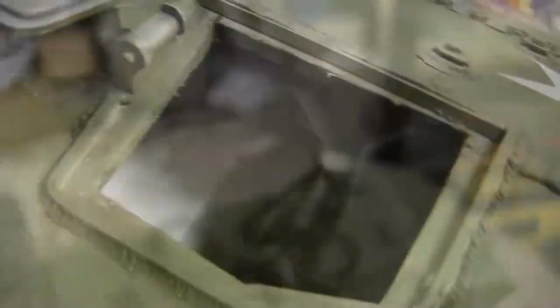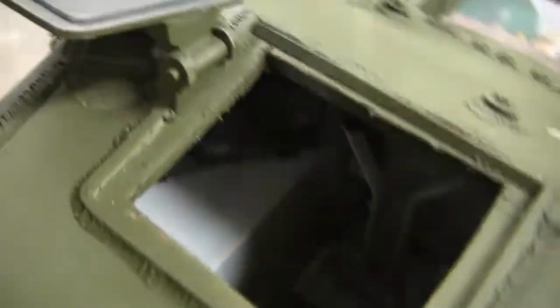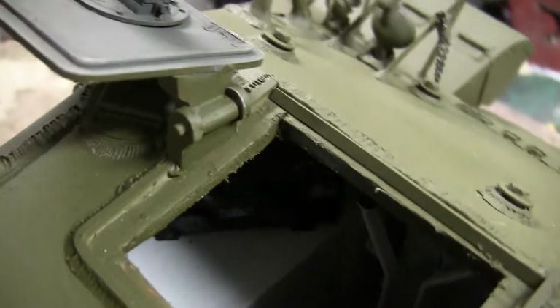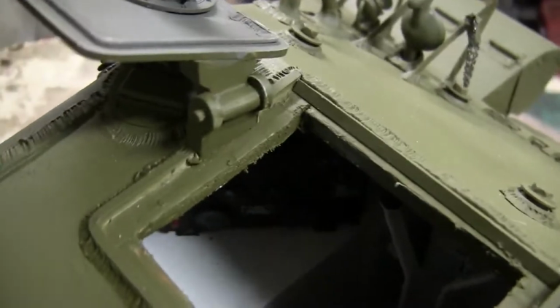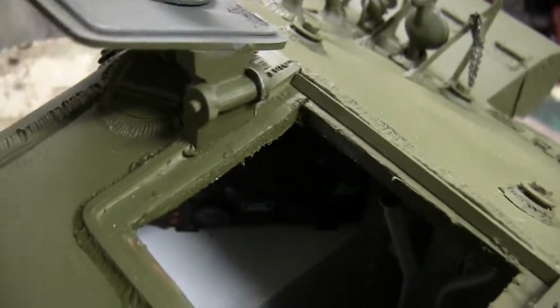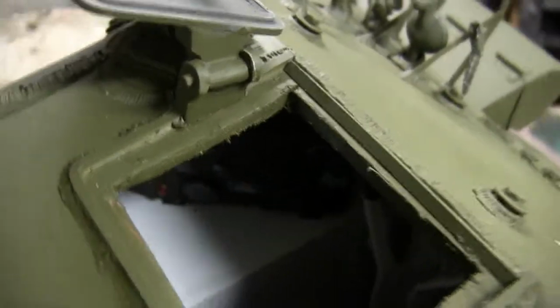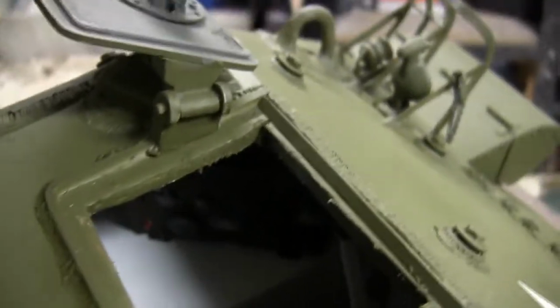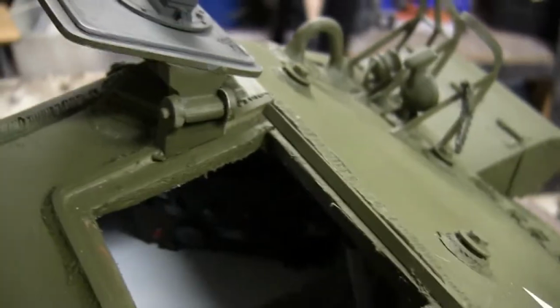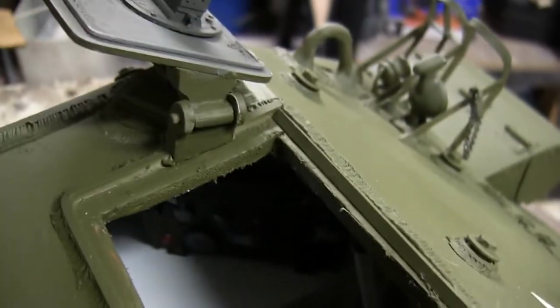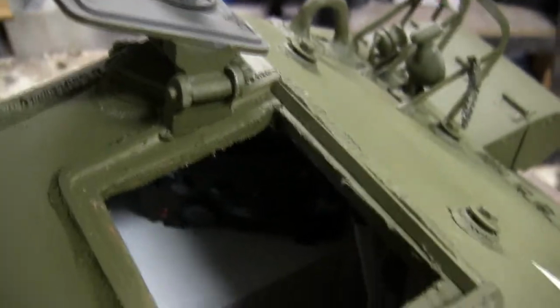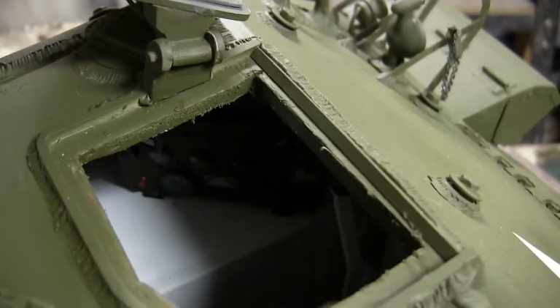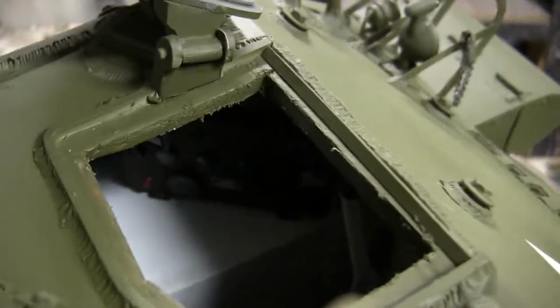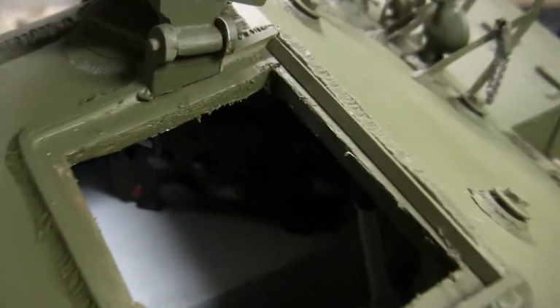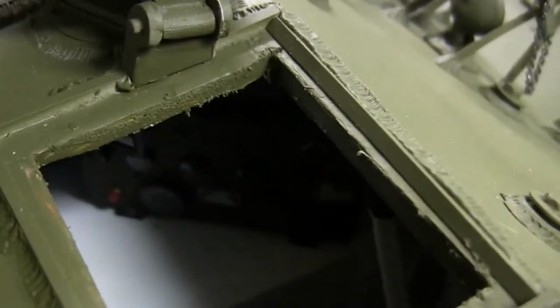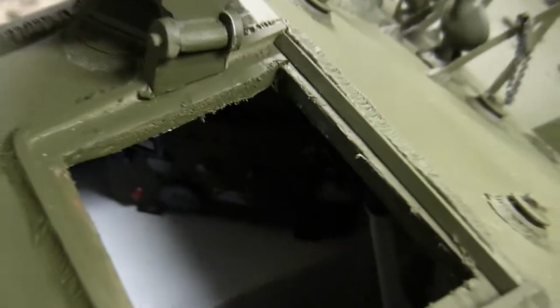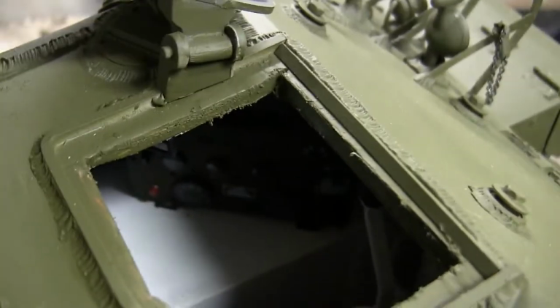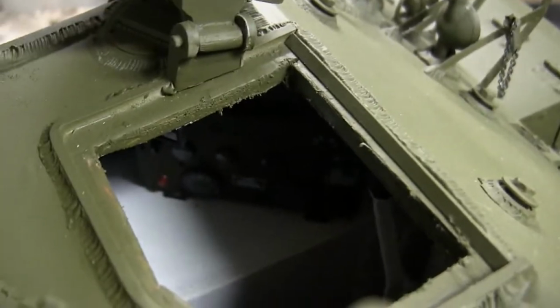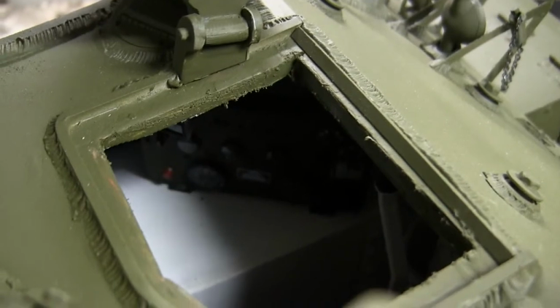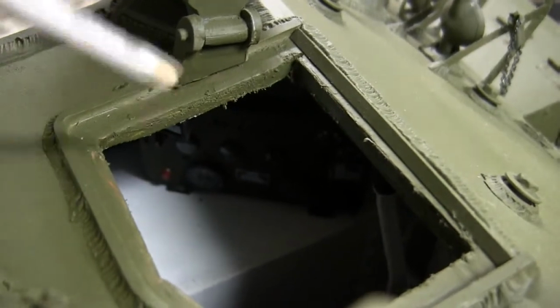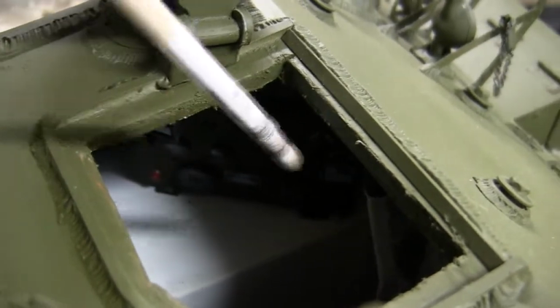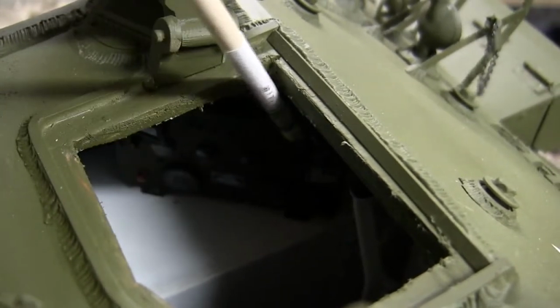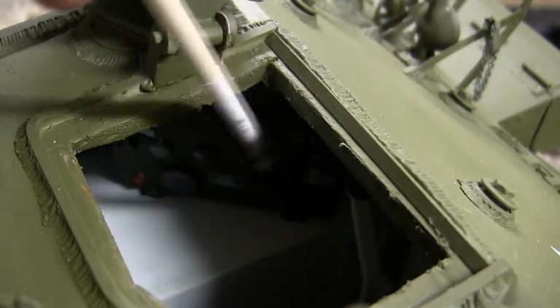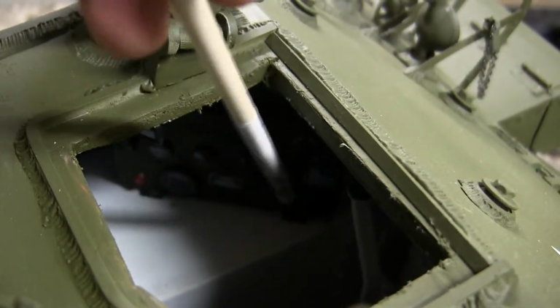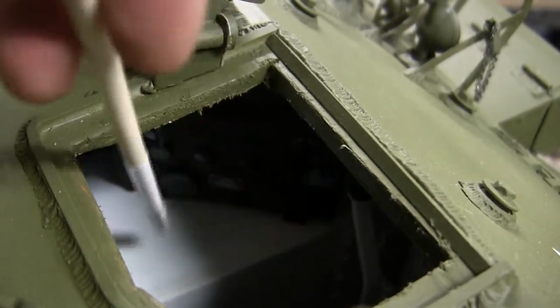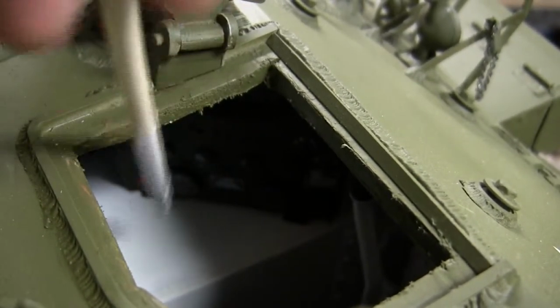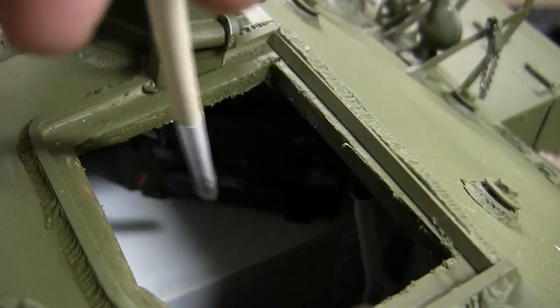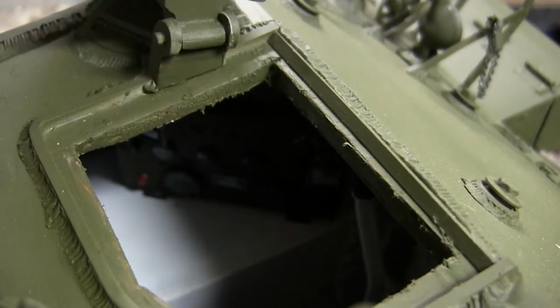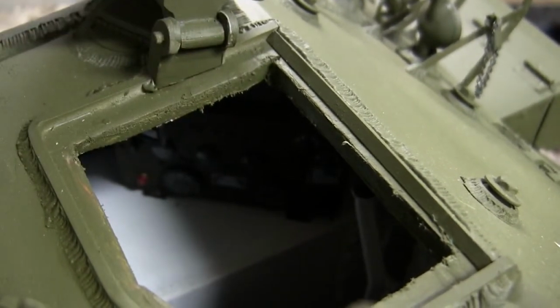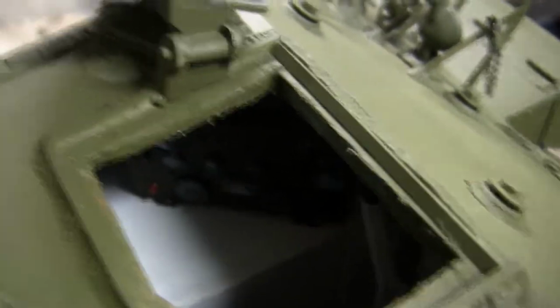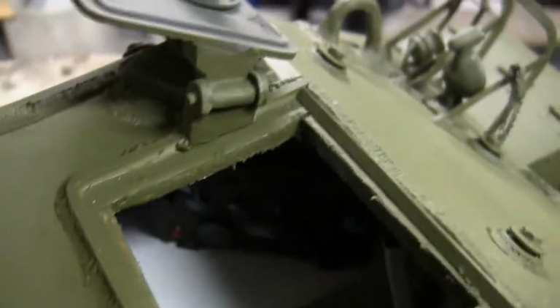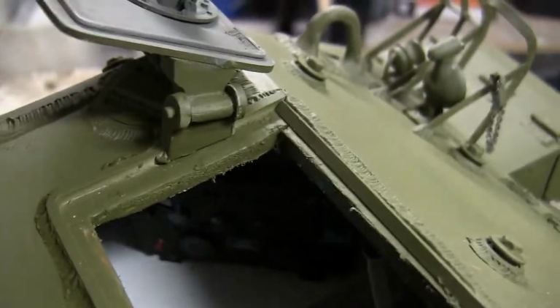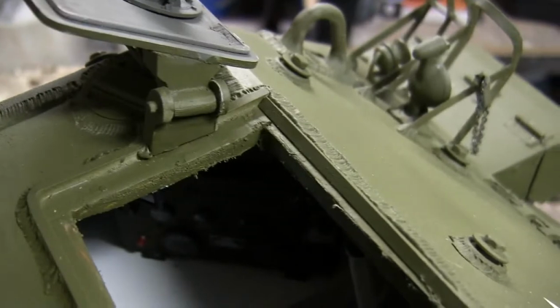On the left-hand side of the driver compartment we have the tank's dashboard and instrument gauge. Here we have the different gauges and the ignition for the tank's engine.